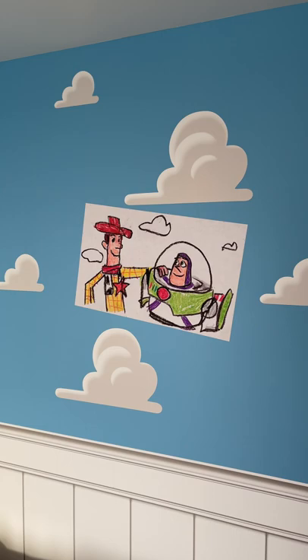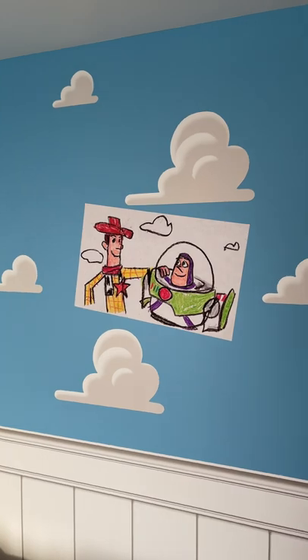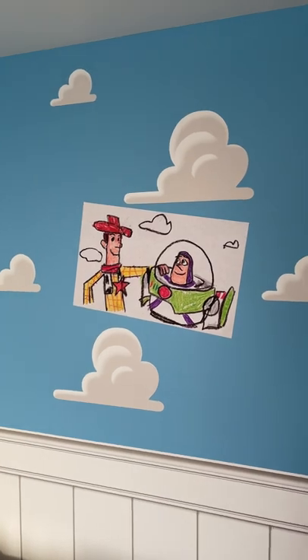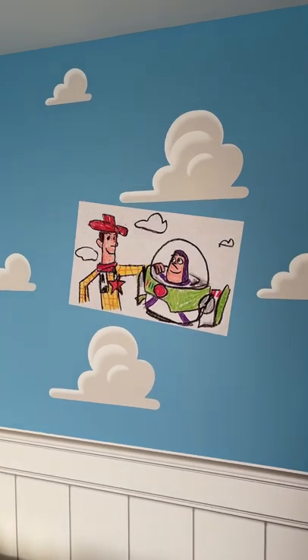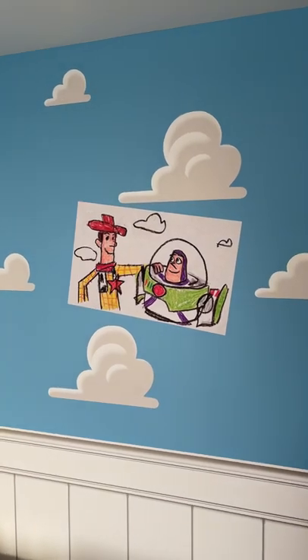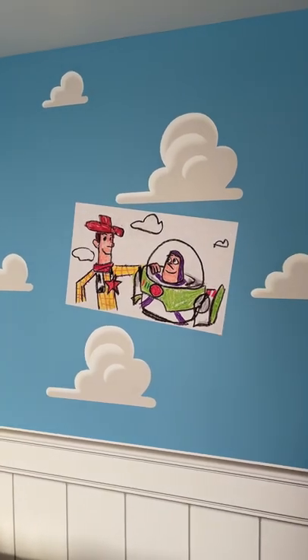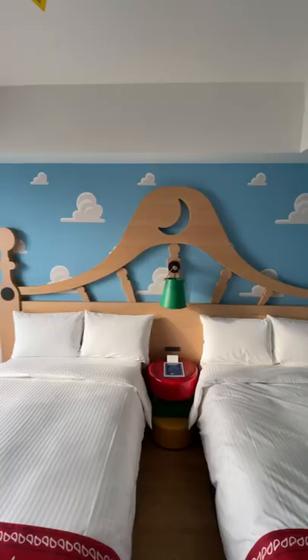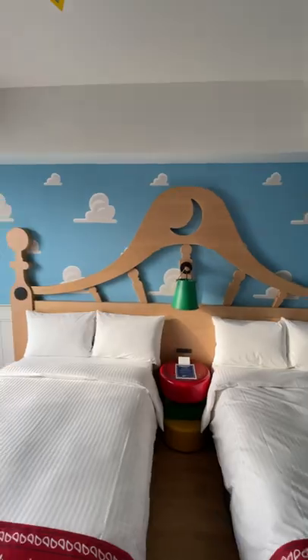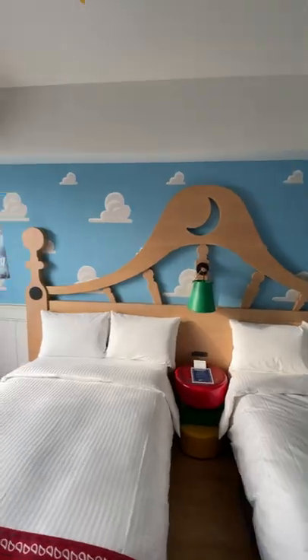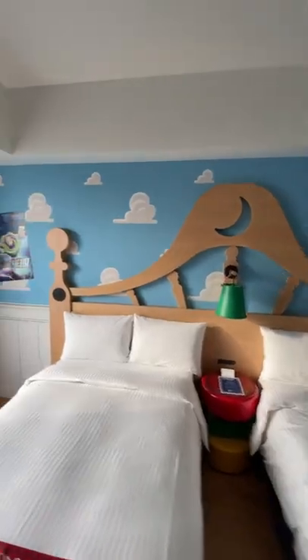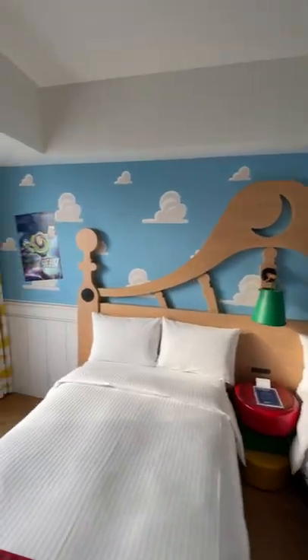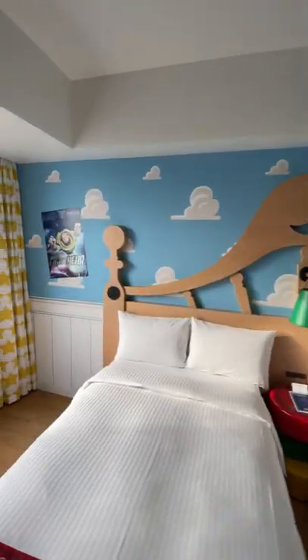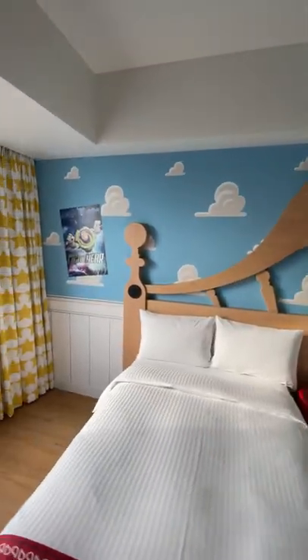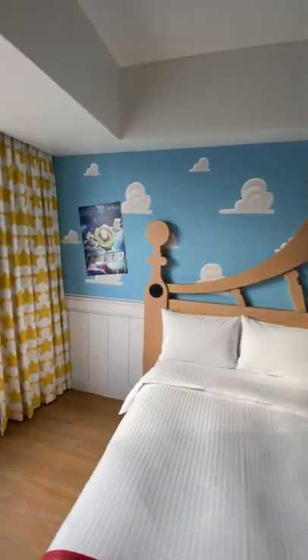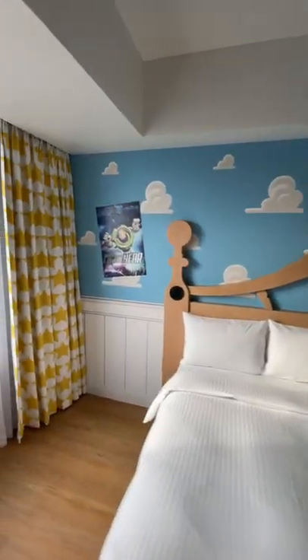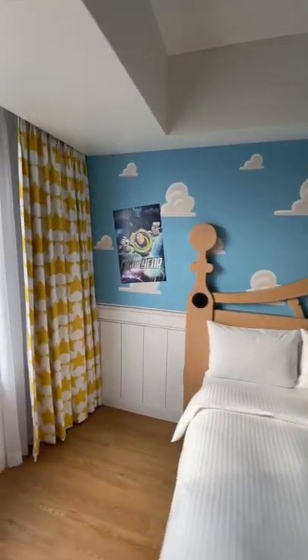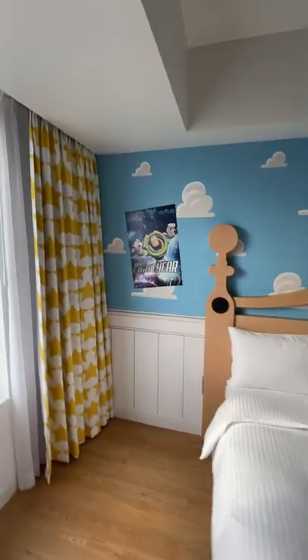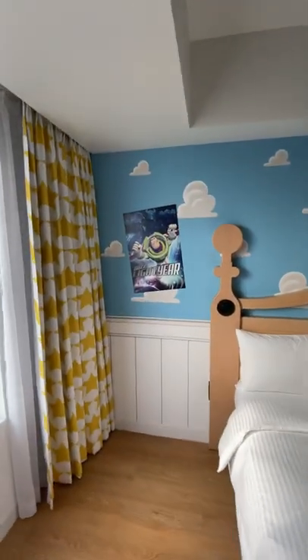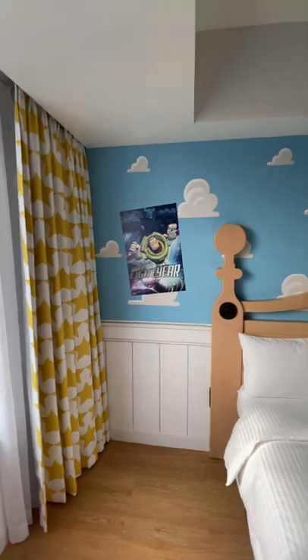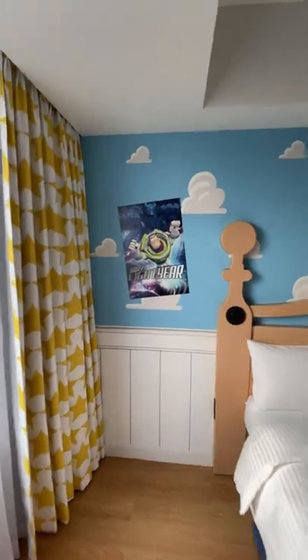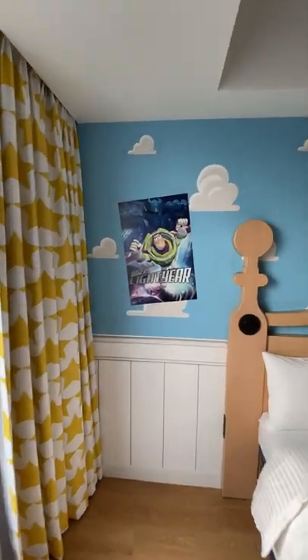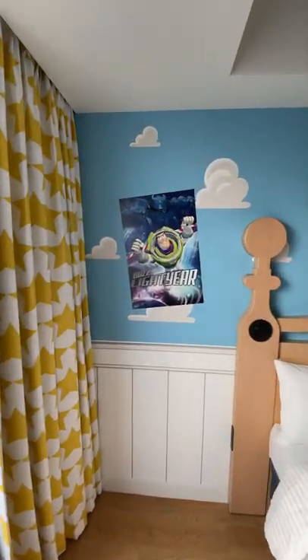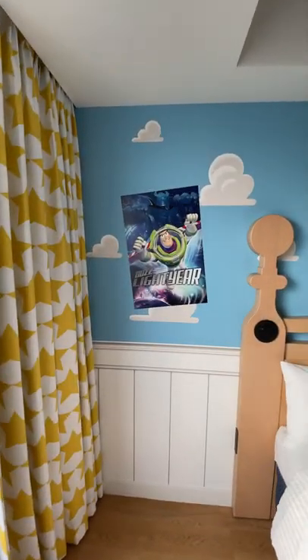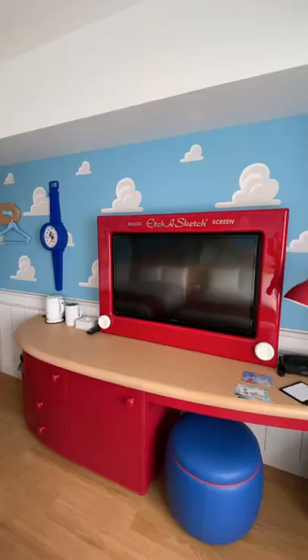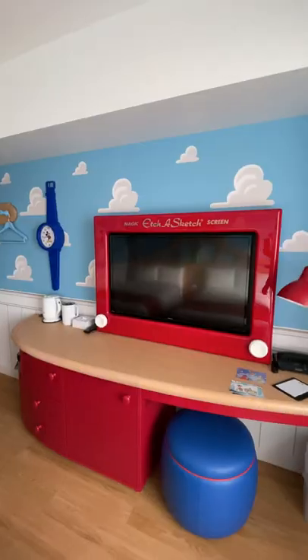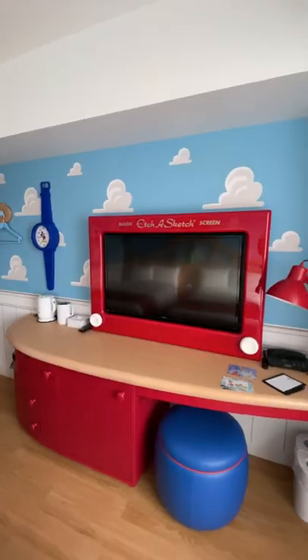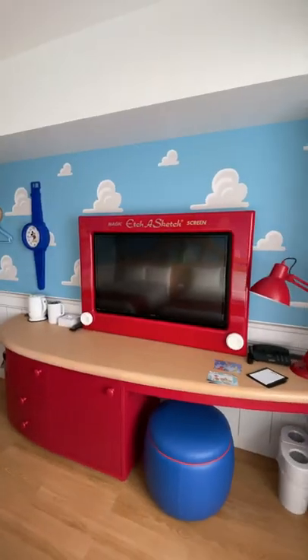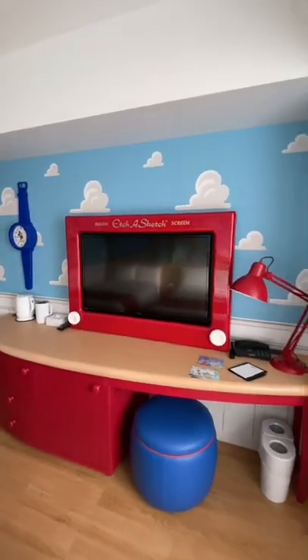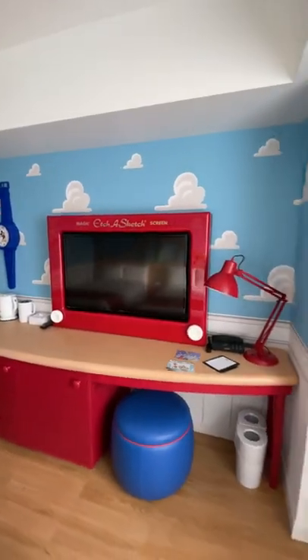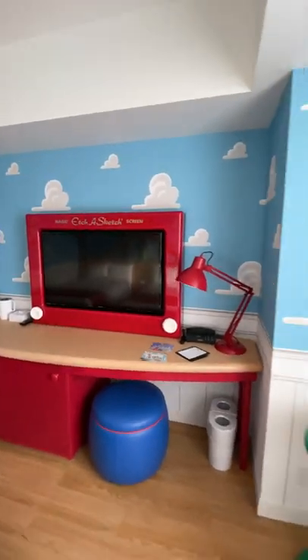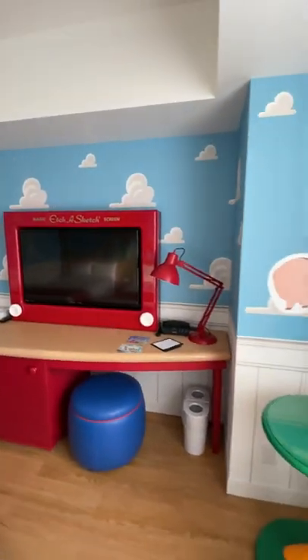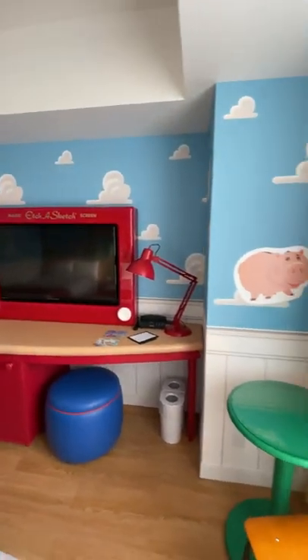We have Buzz and Woody on the wall here, and there is a Buzz Lightyear poster over here. And the Etch-a-Sketch TV. Like, come on.